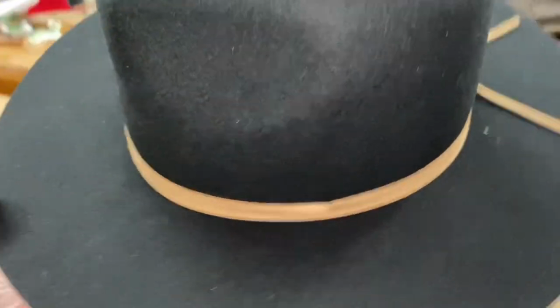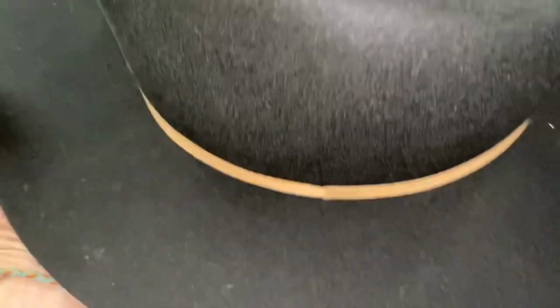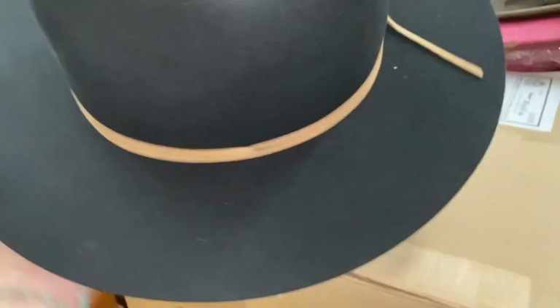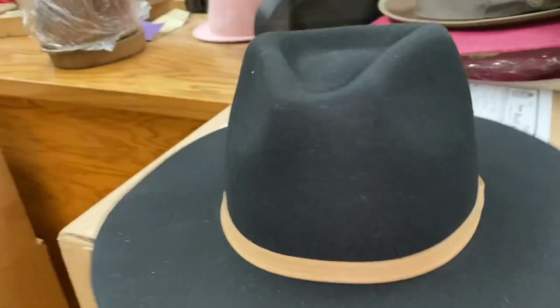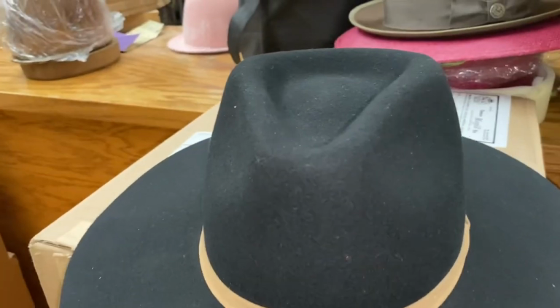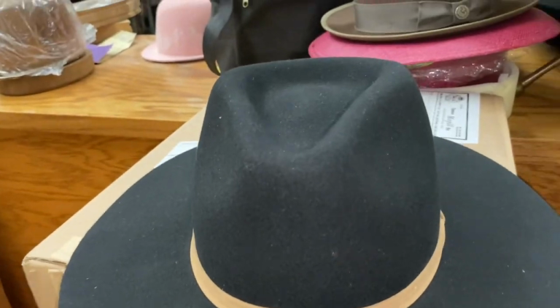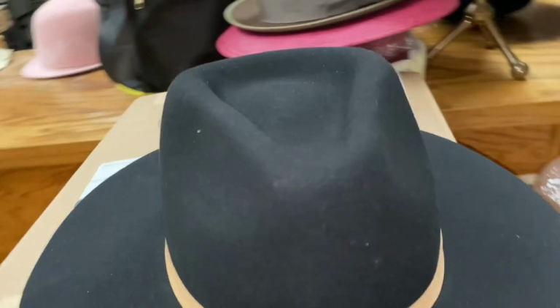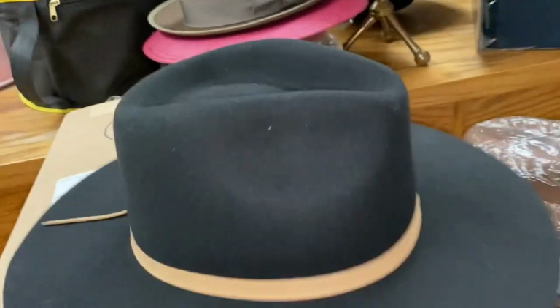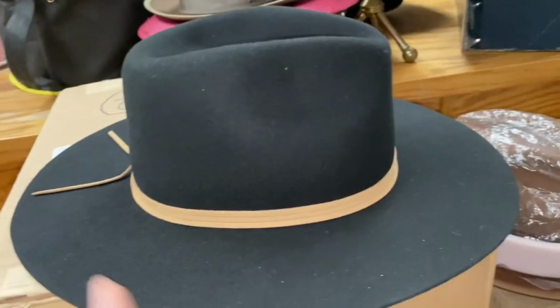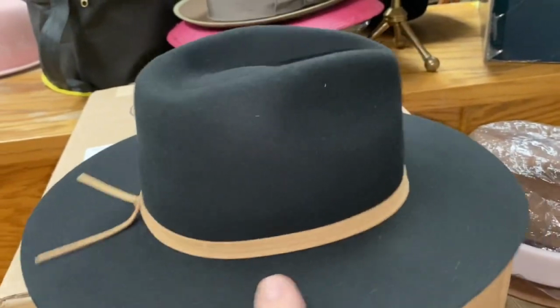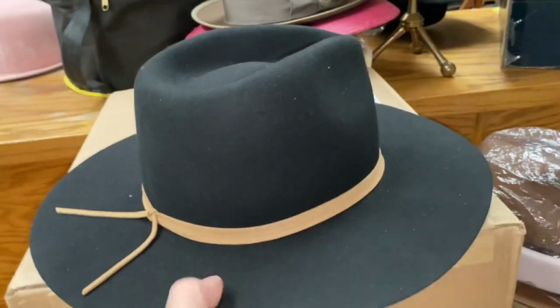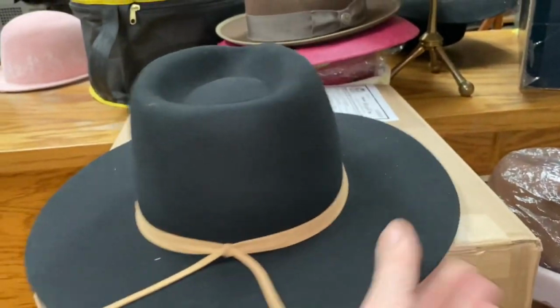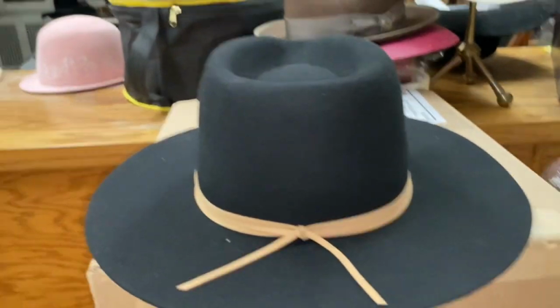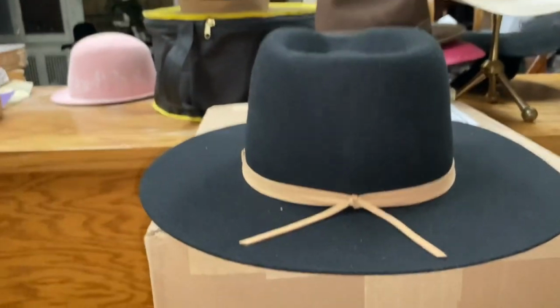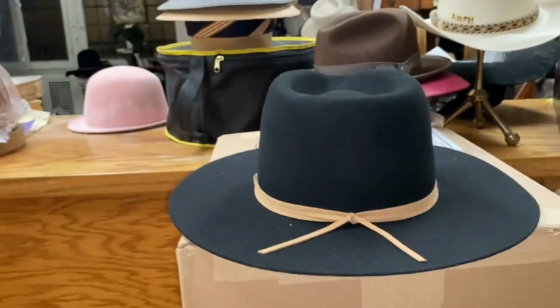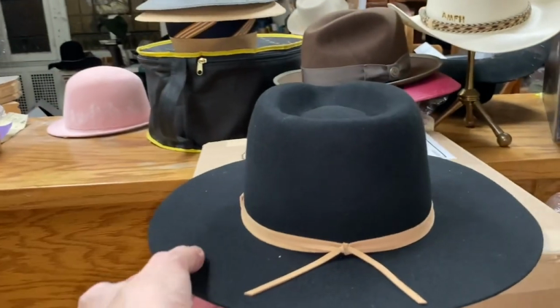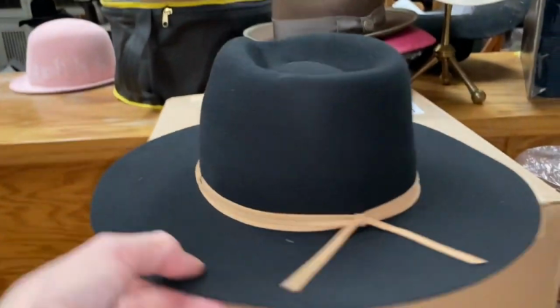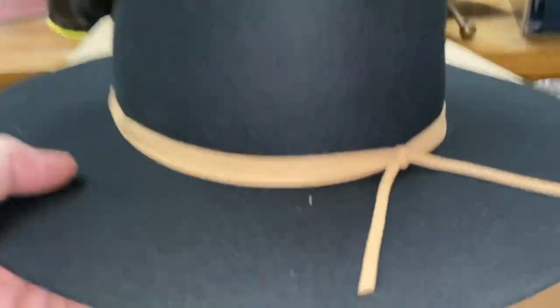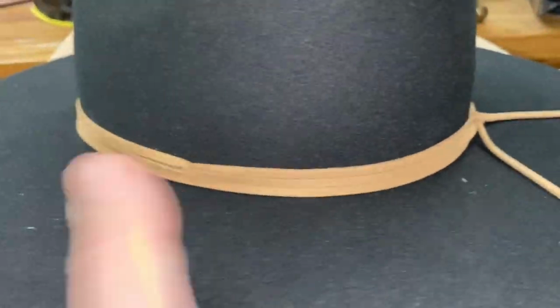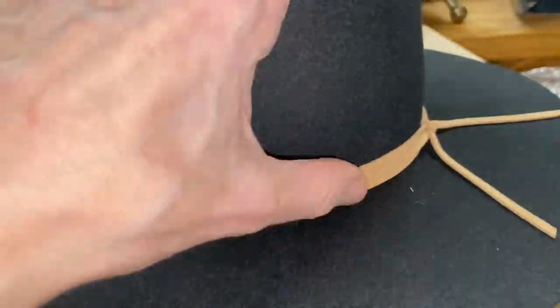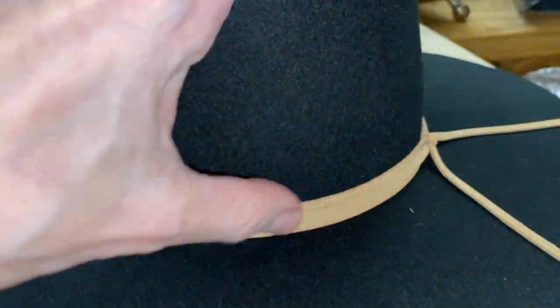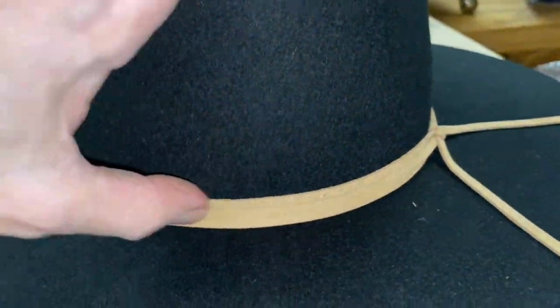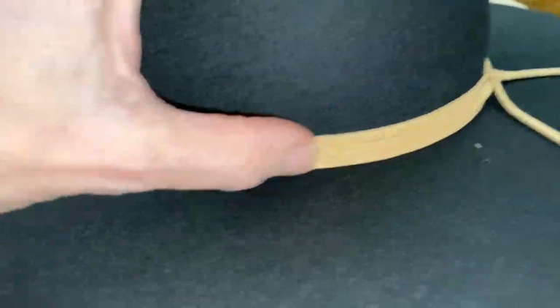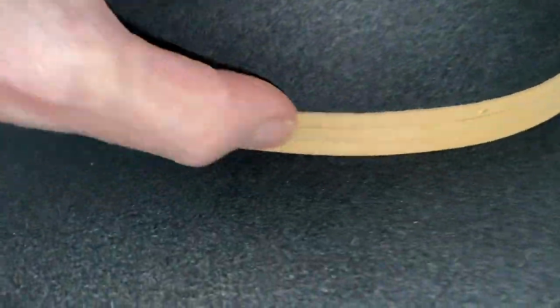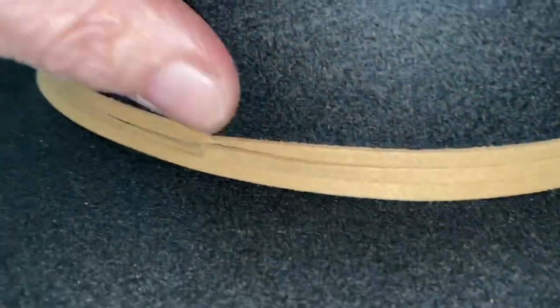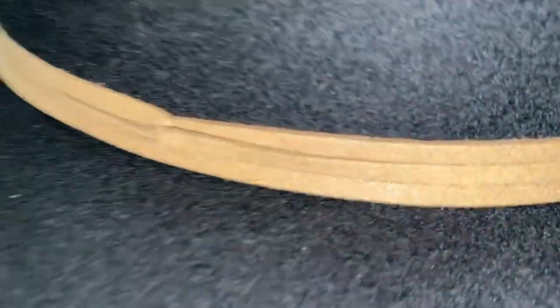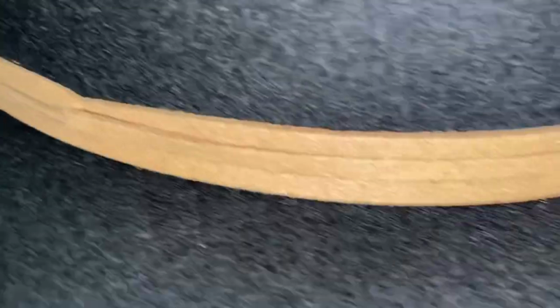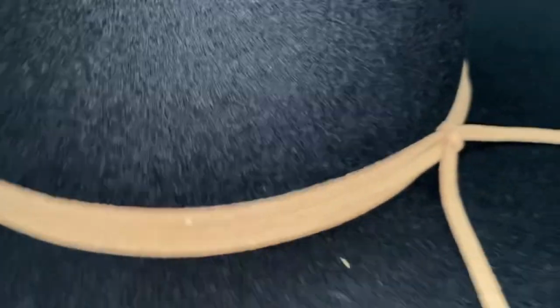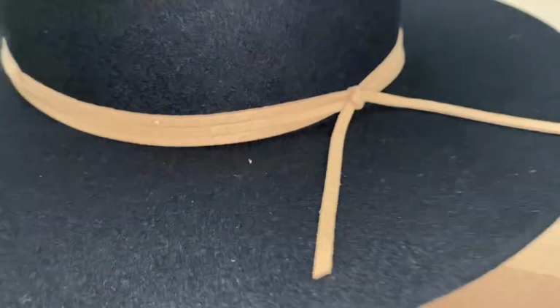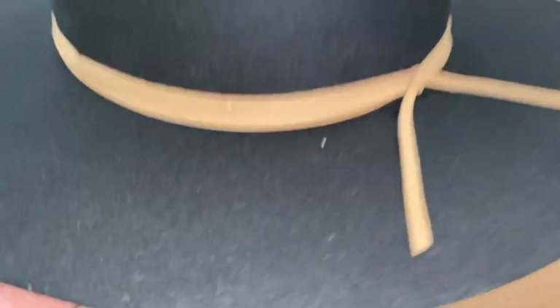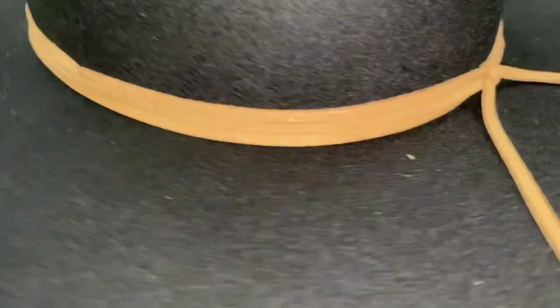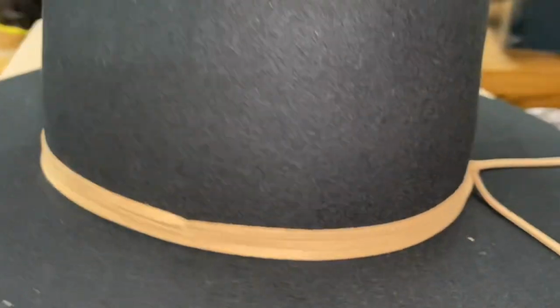Looks wide — three inches. Kind of like that Stetson Tri-City look. The ribbon almost looks like a piece of deer skin. Really gorgeous.